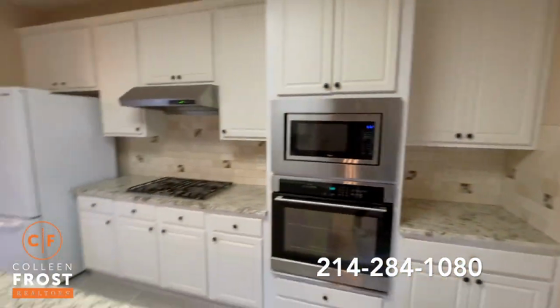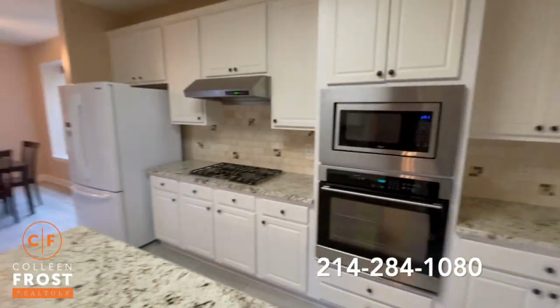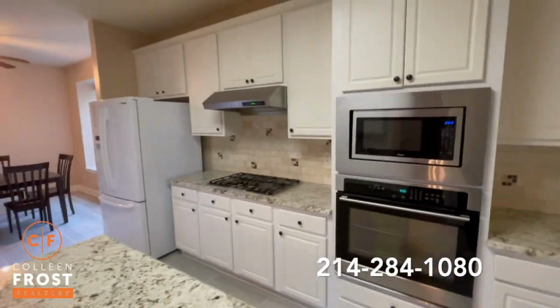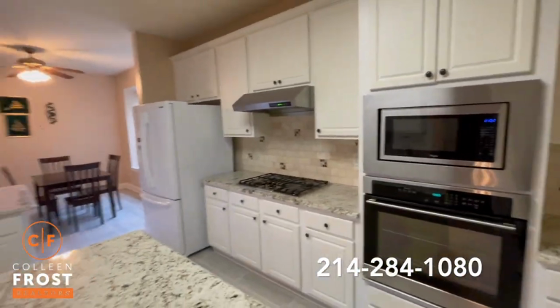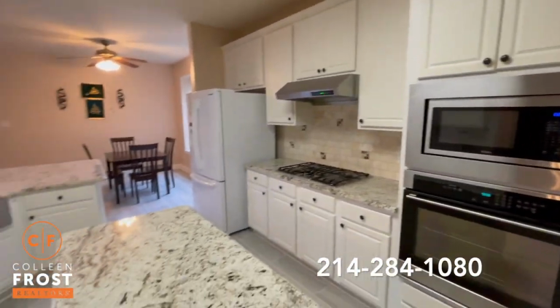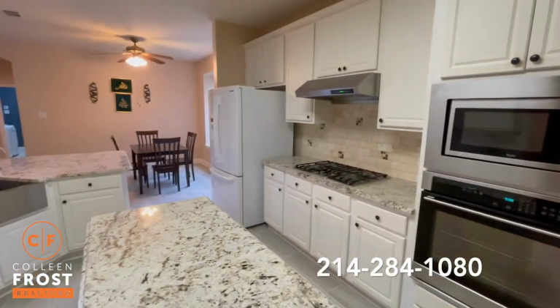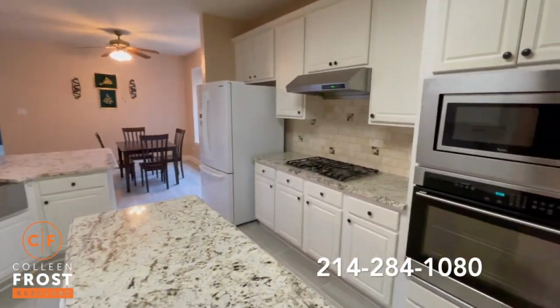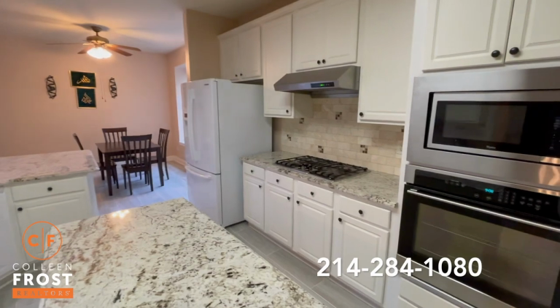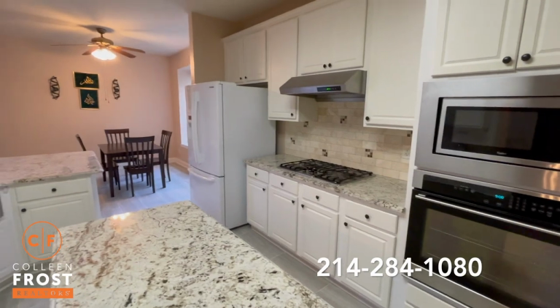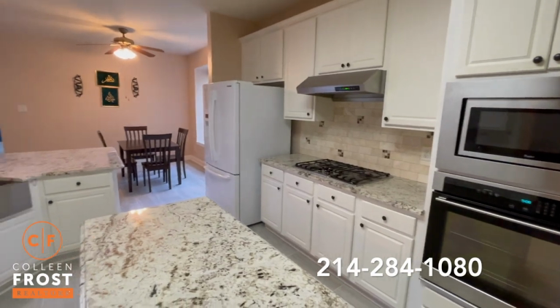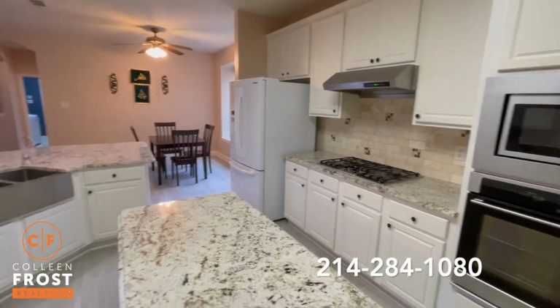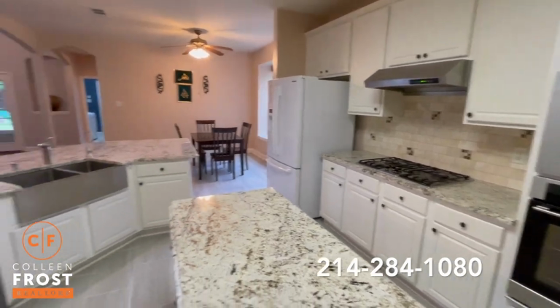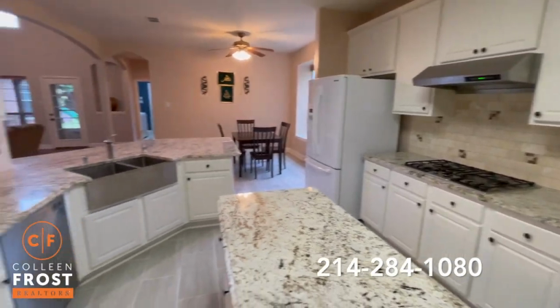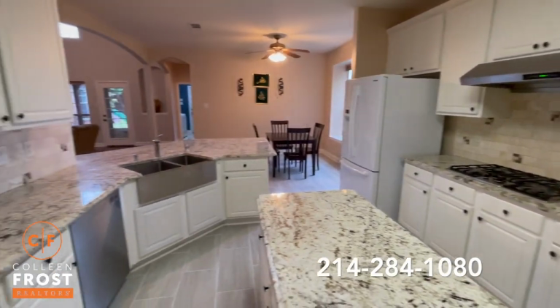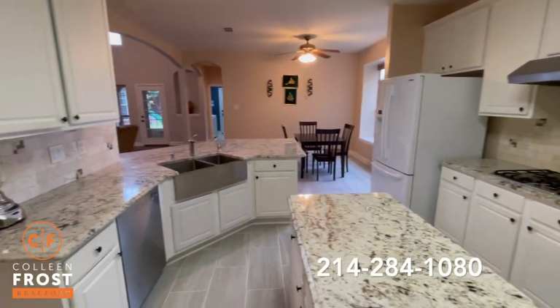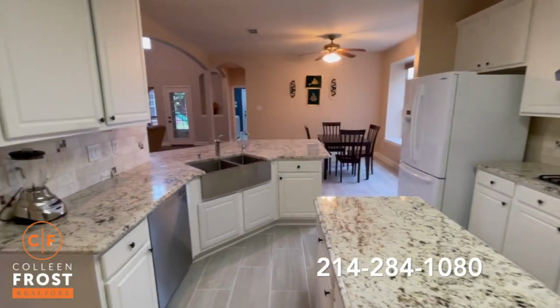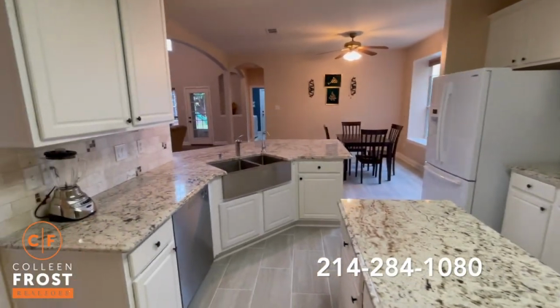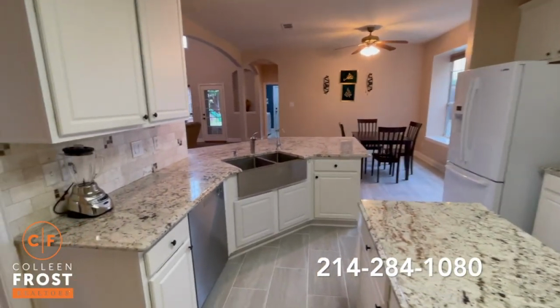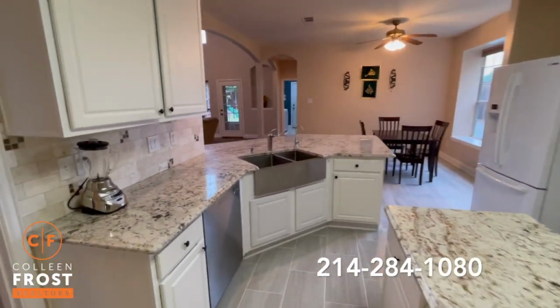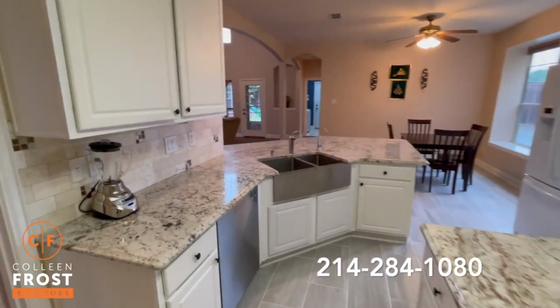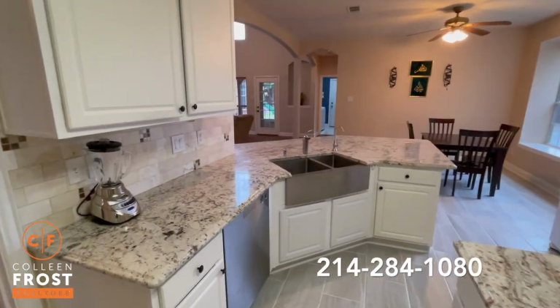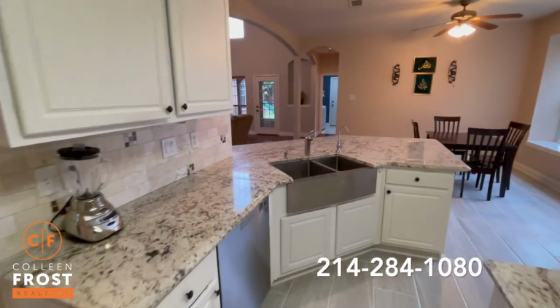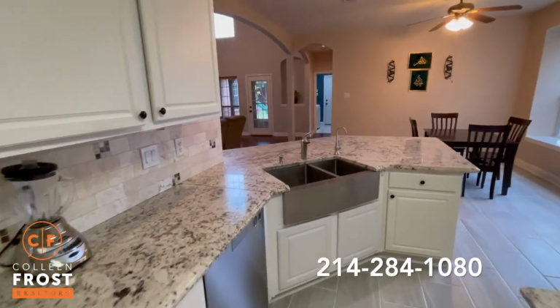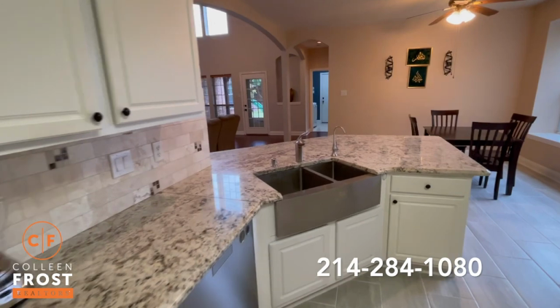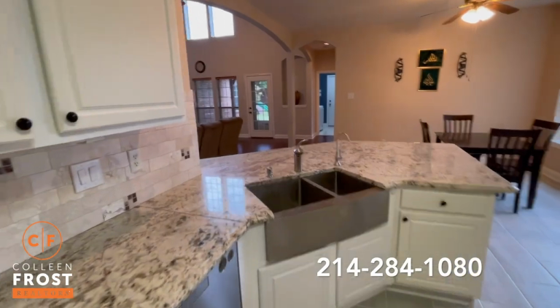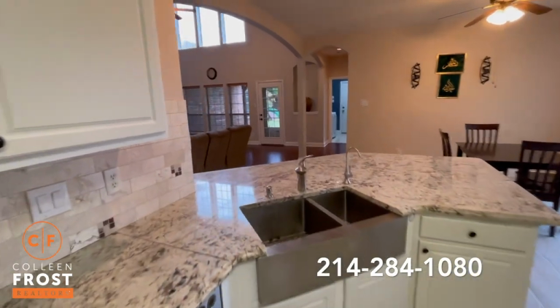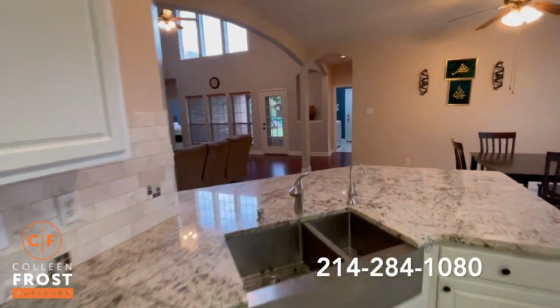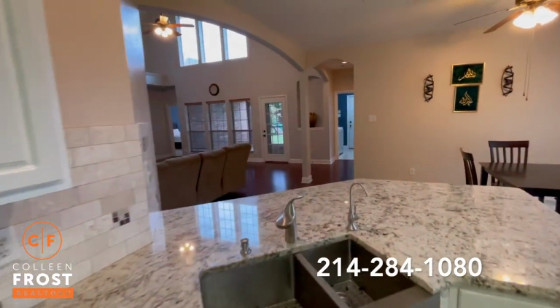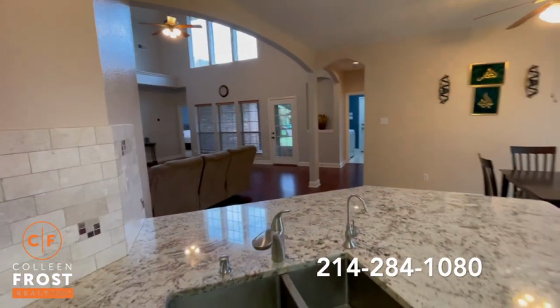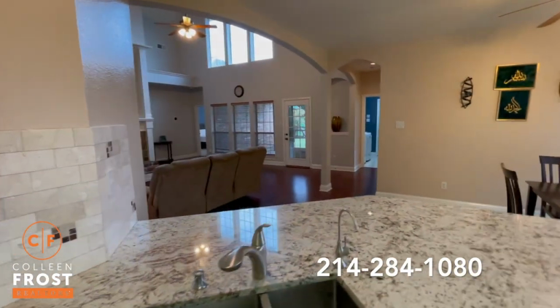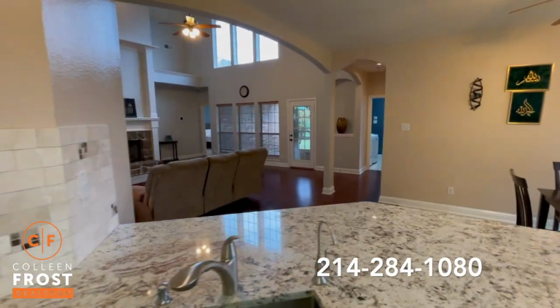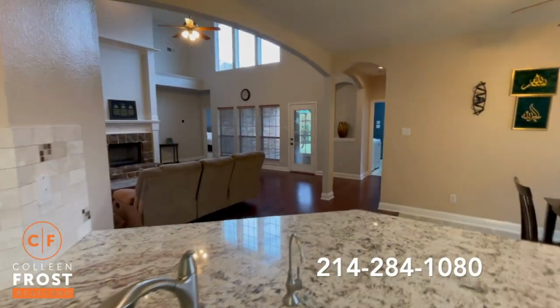I love the granite countertops they chose. And then you have your stainless steel farmhouse sink with views back into your two-story family room.